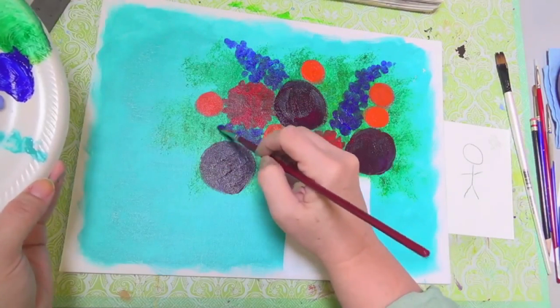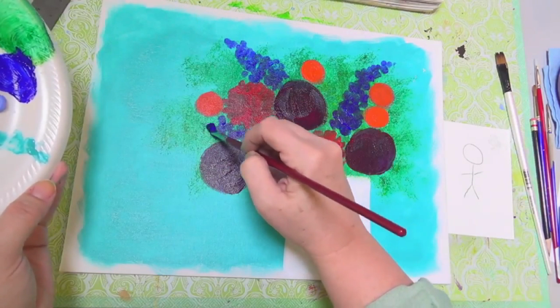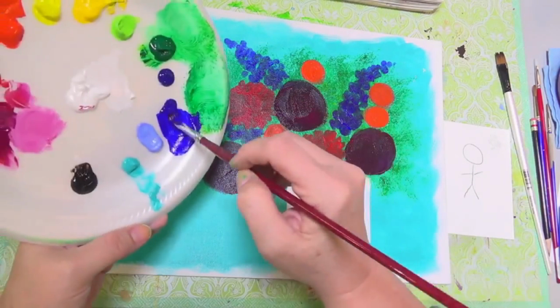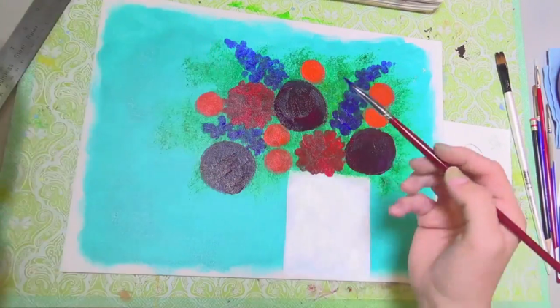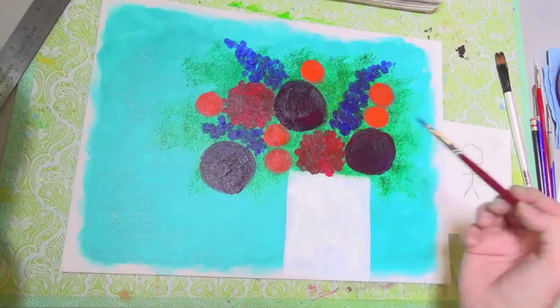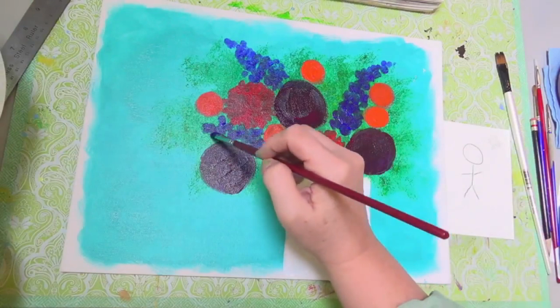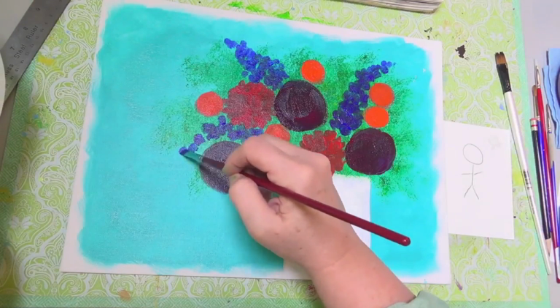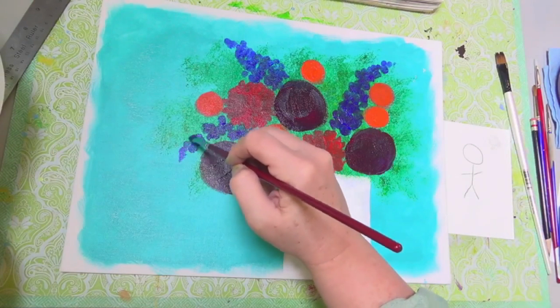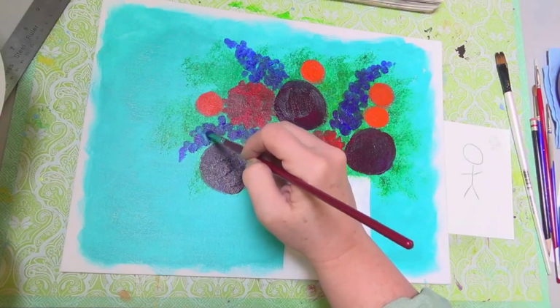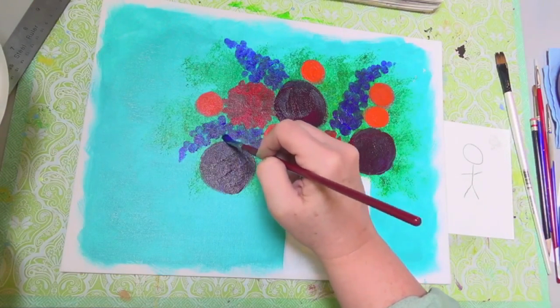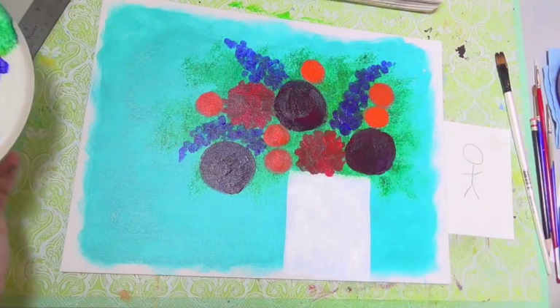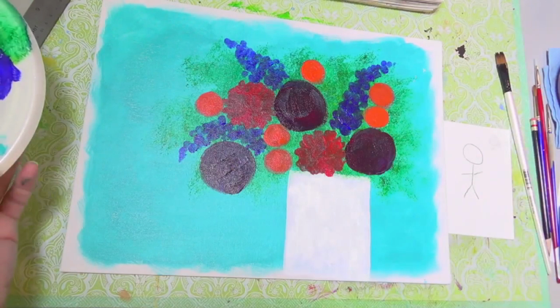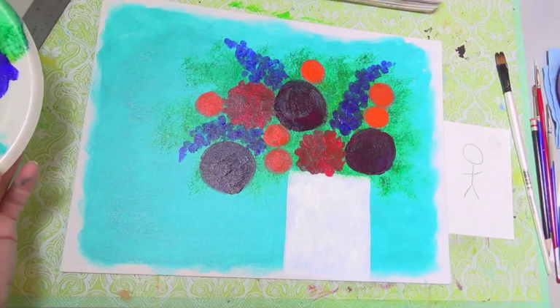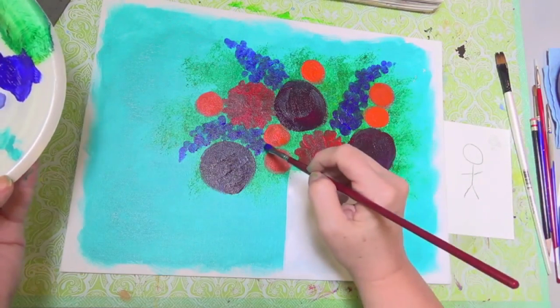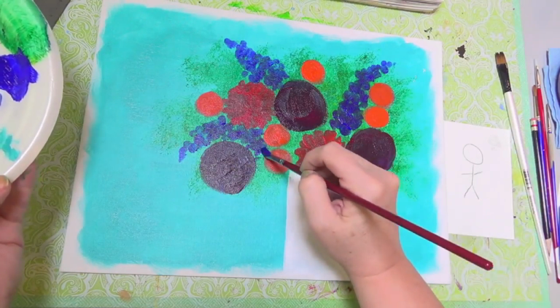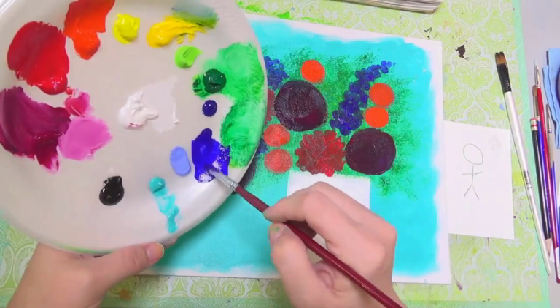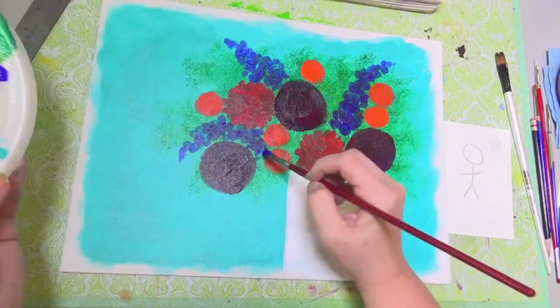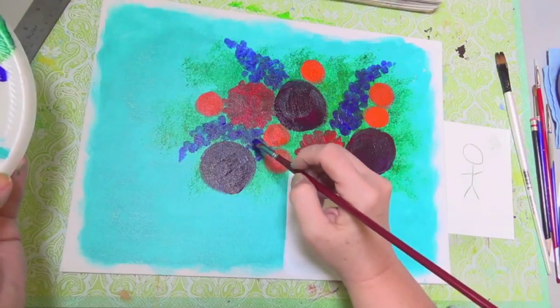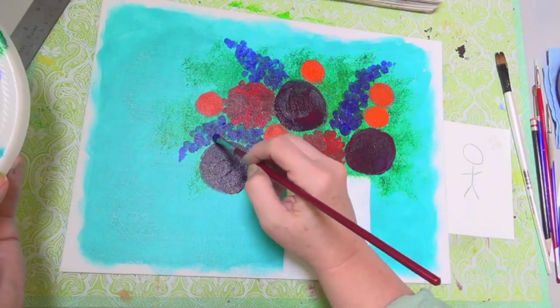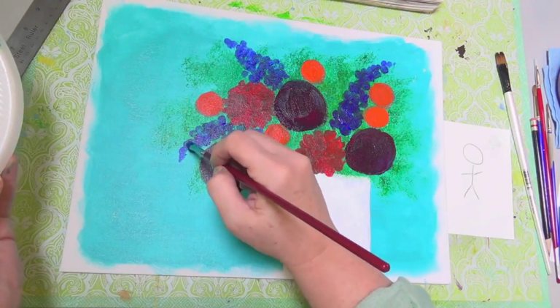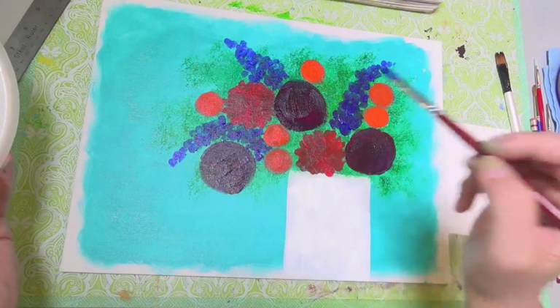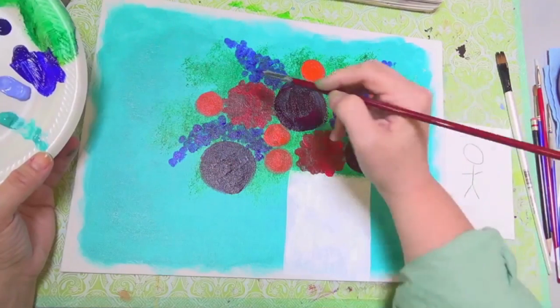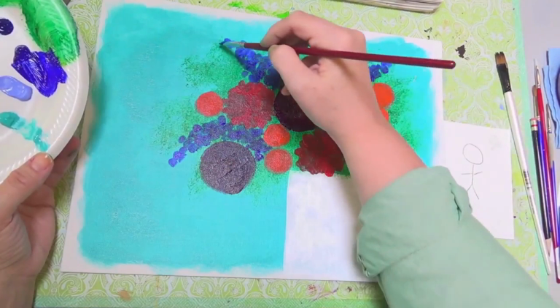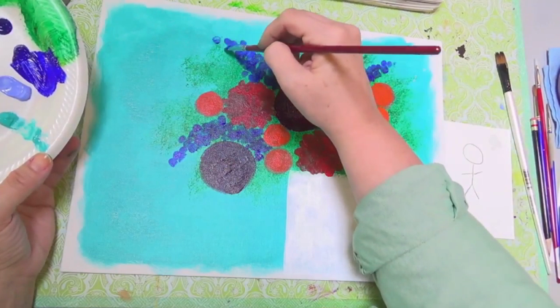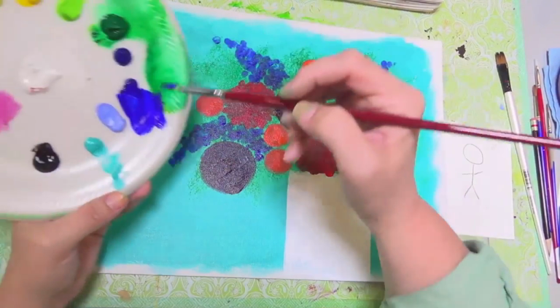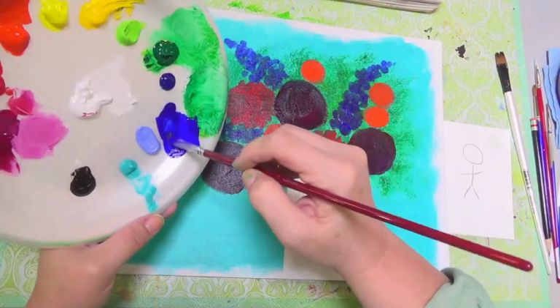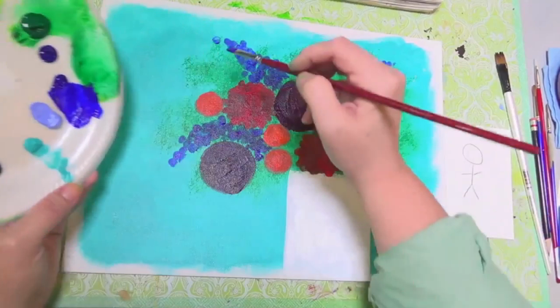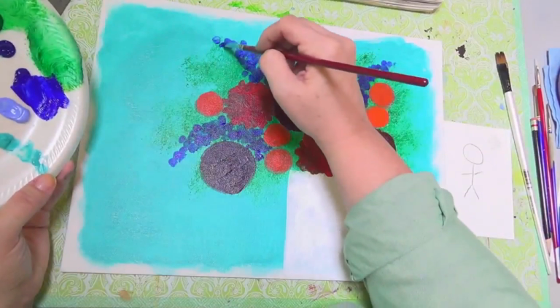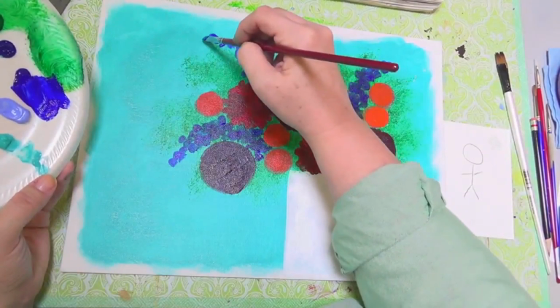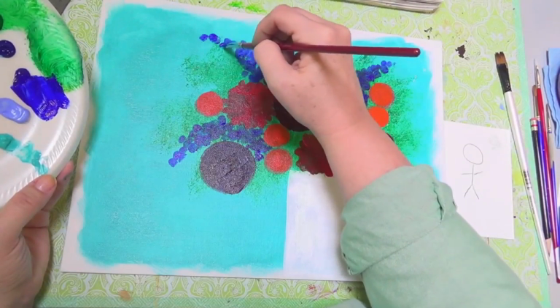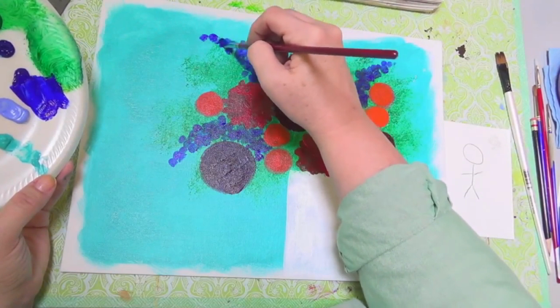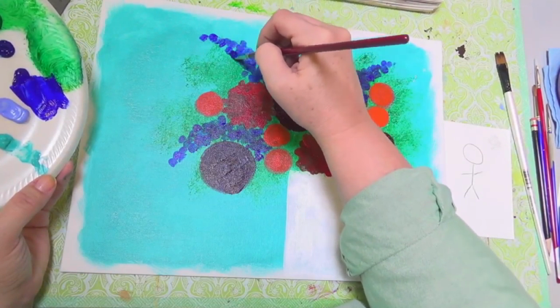You want them to have a general cone shape where they're wider at the base and more narrow toward the tip. As you get toward the tip of your flower, you can just barely touch down a few random dots out in space to kind of indicate where the flower ends.